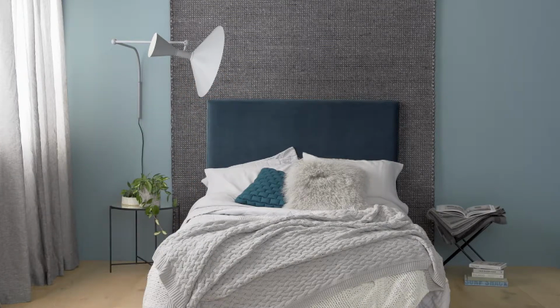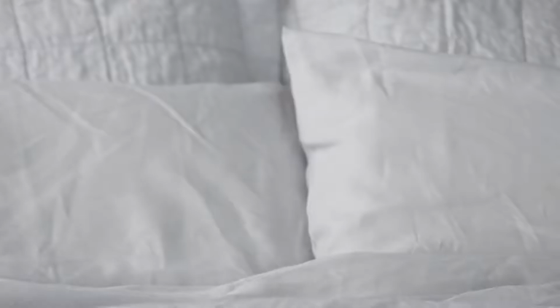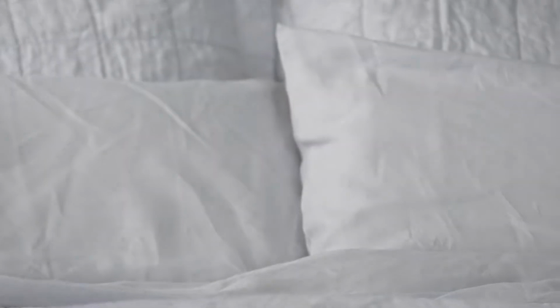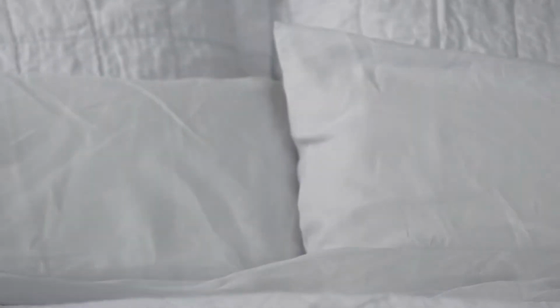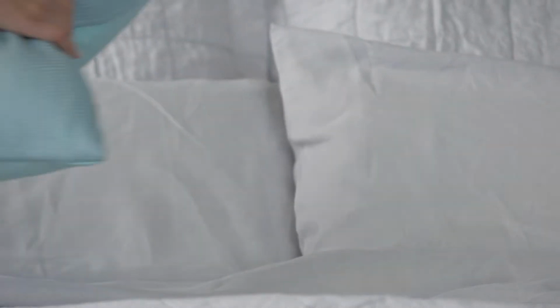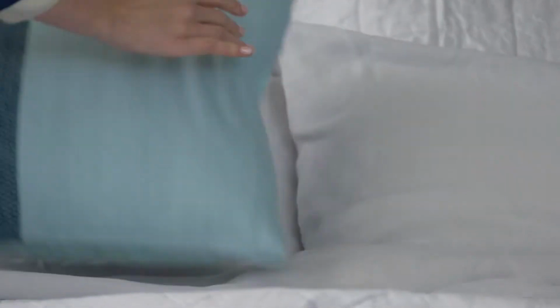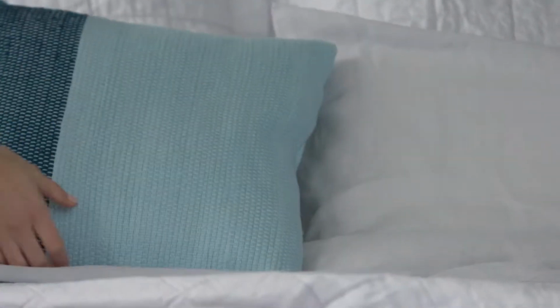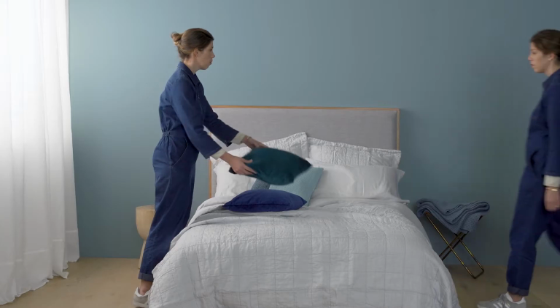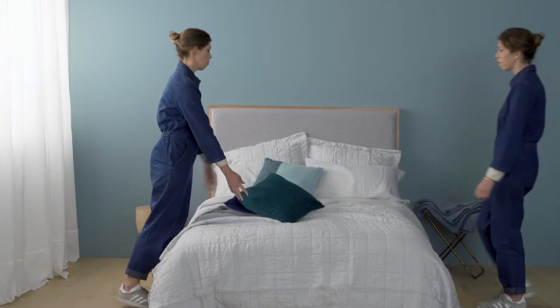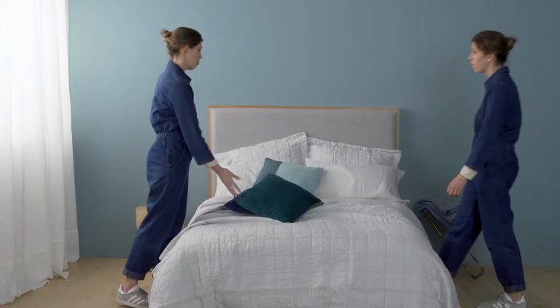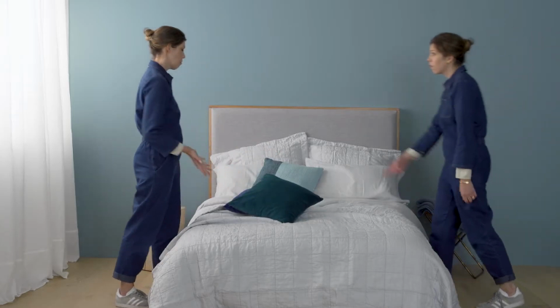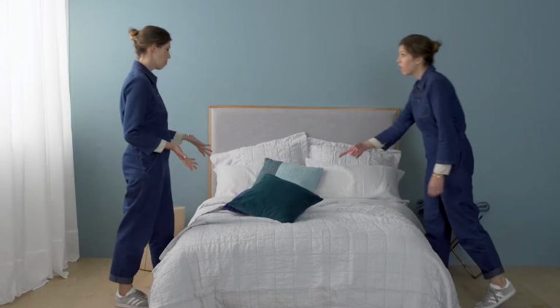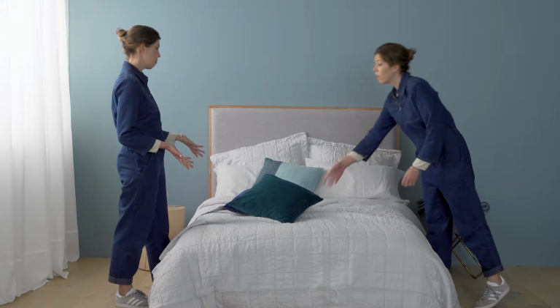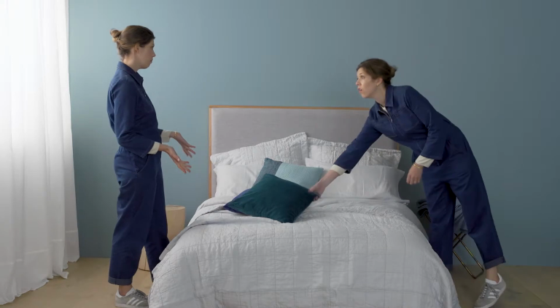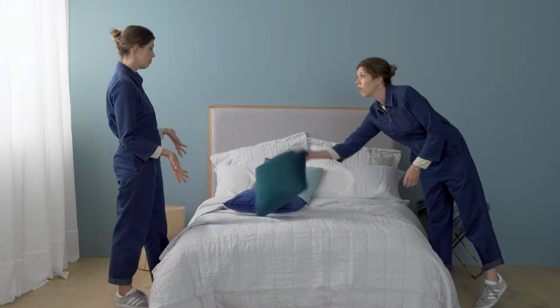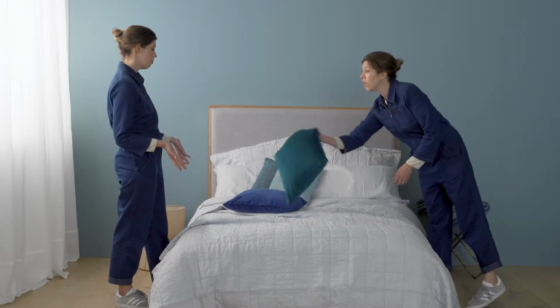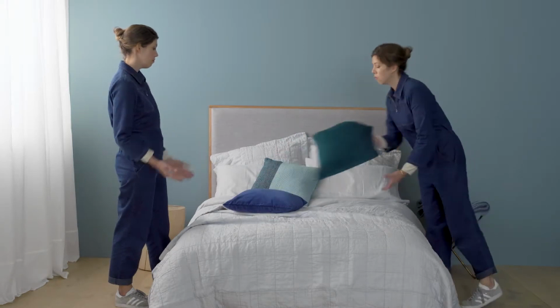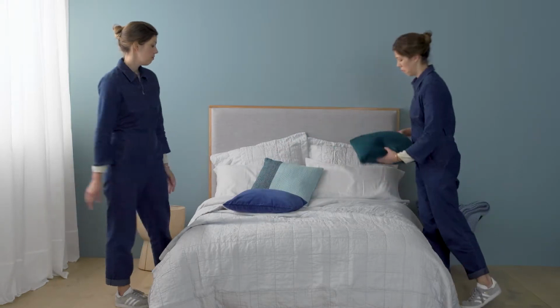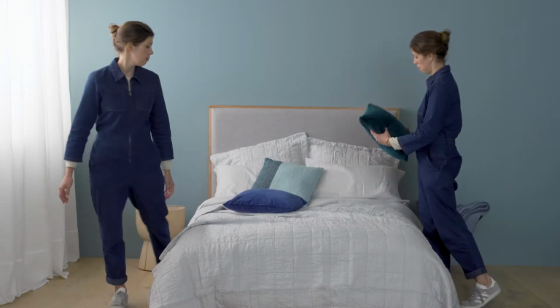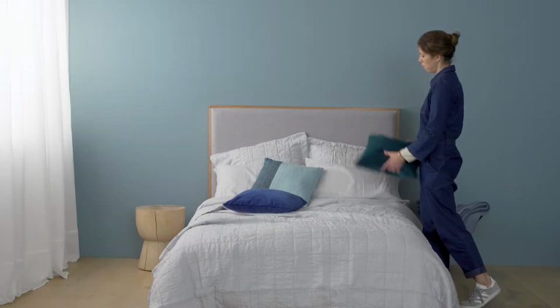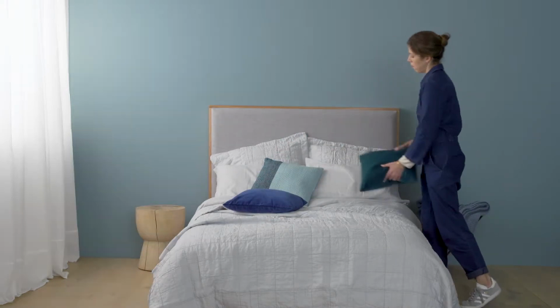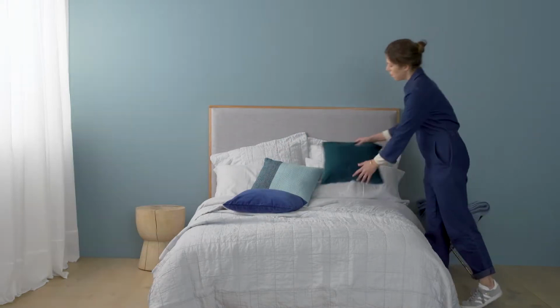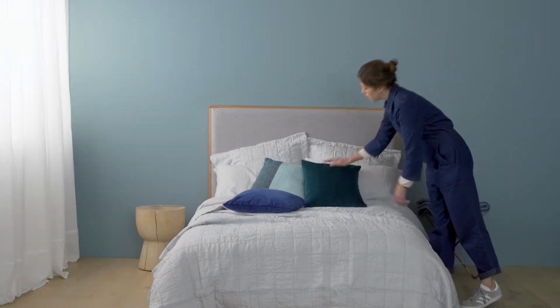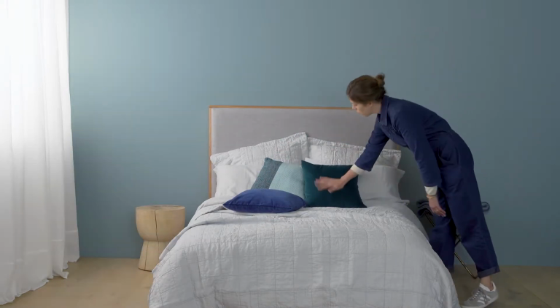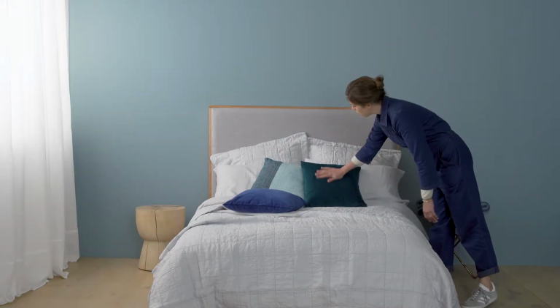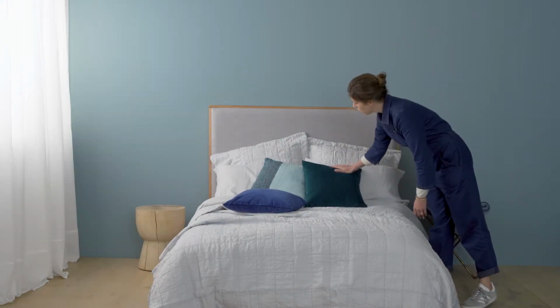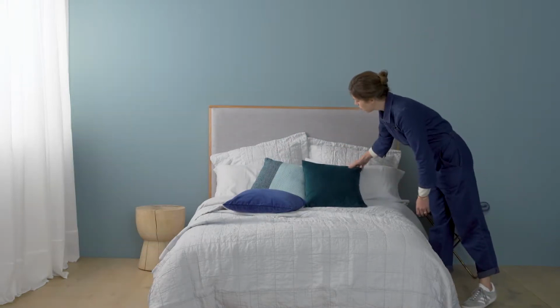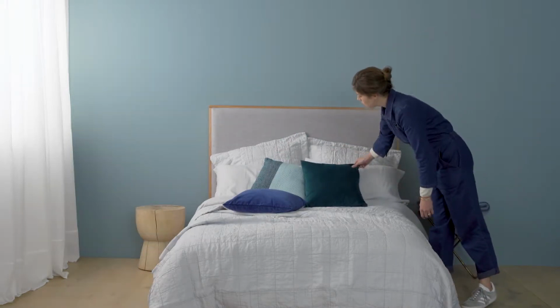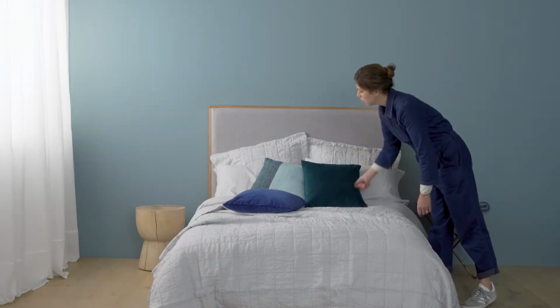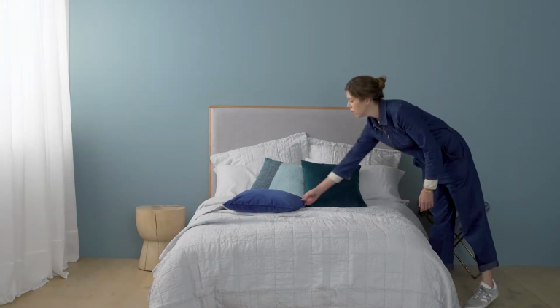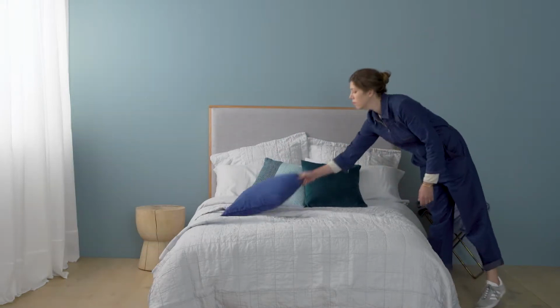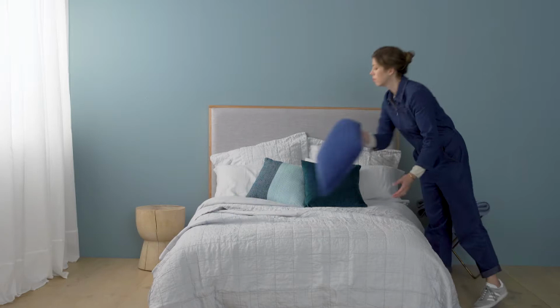When it comes to colour, take it one step at a time. Just one or two bright contrast cushions can really lift a classic neutral bed.